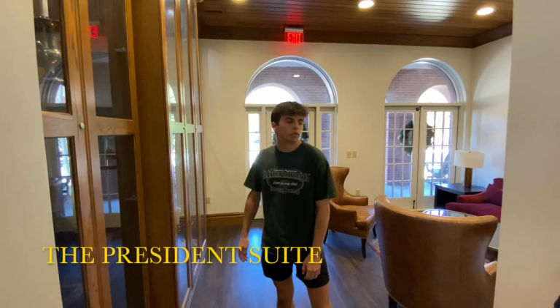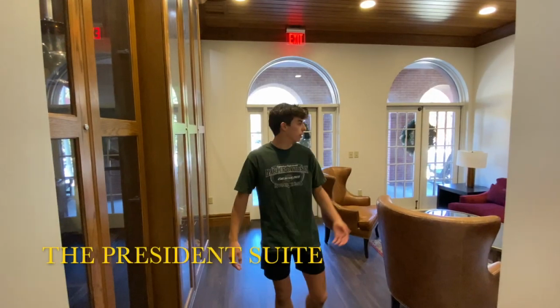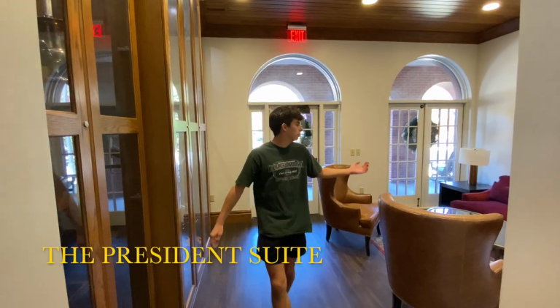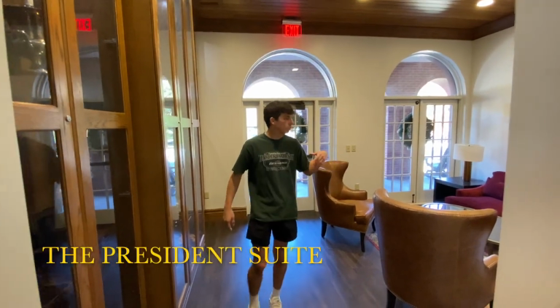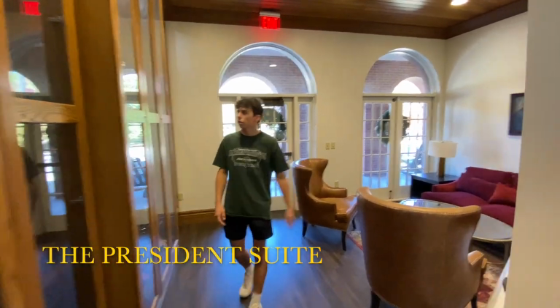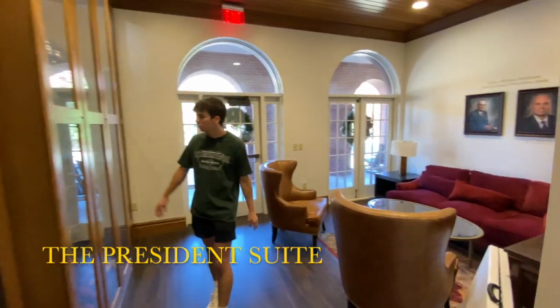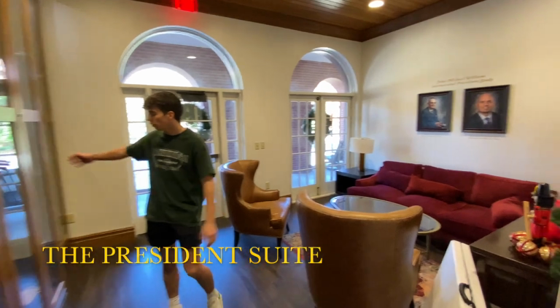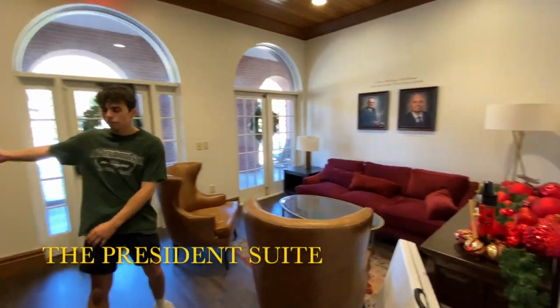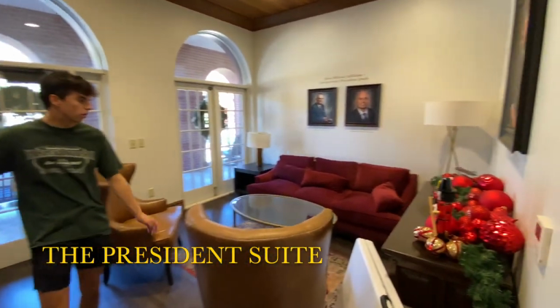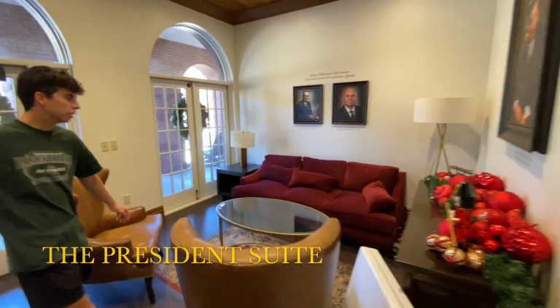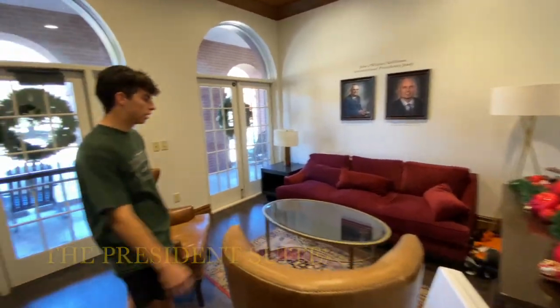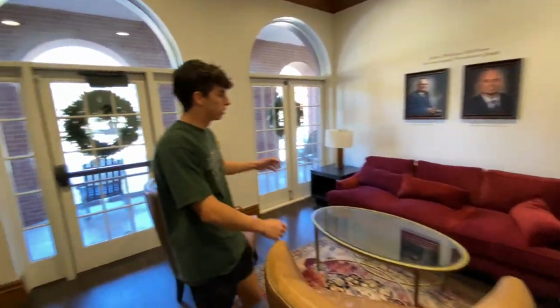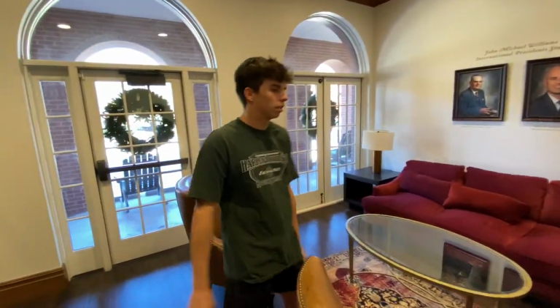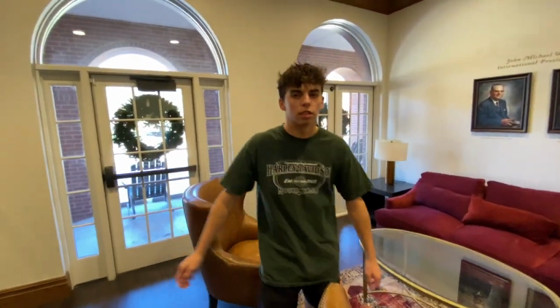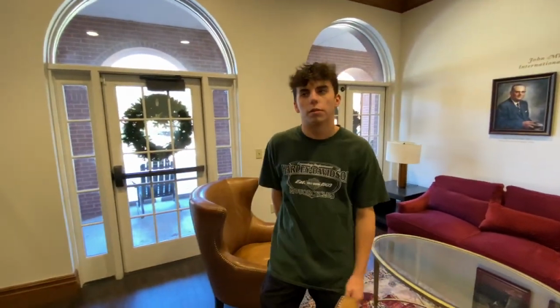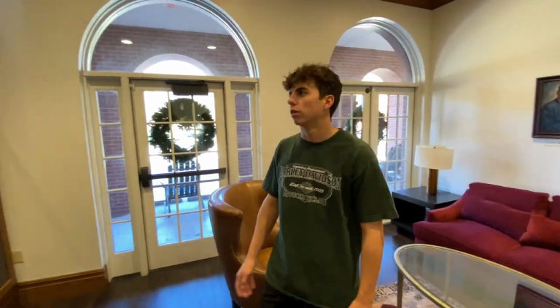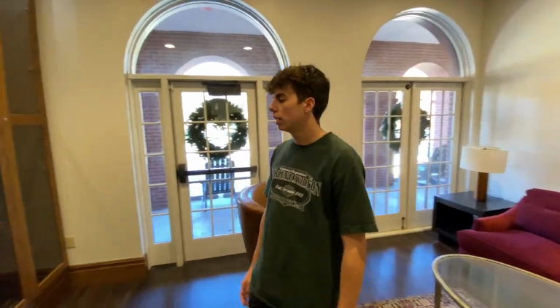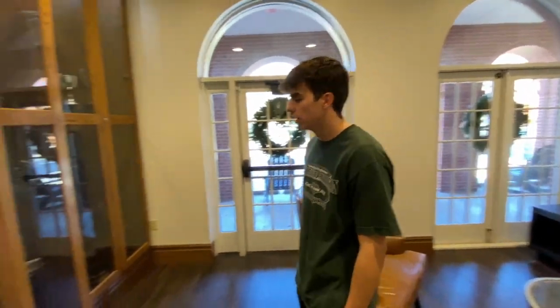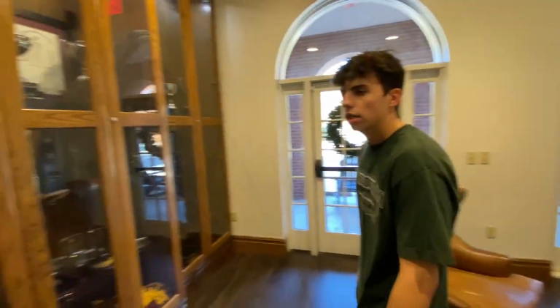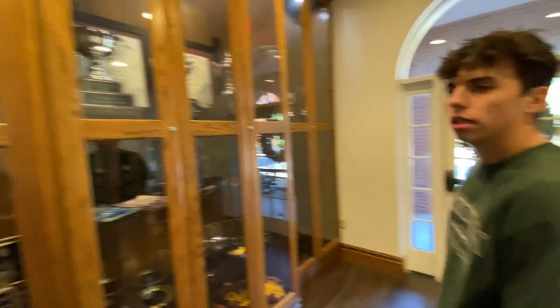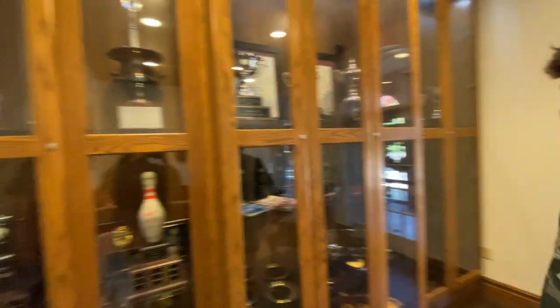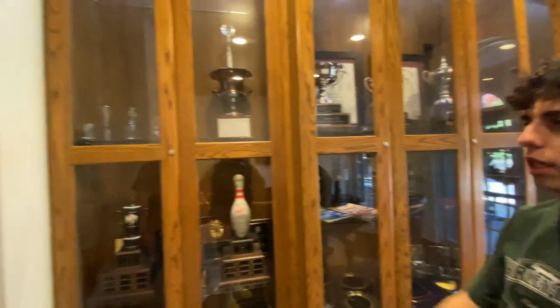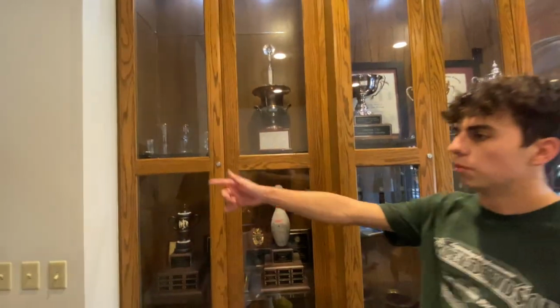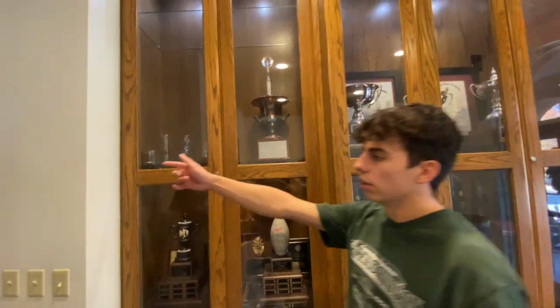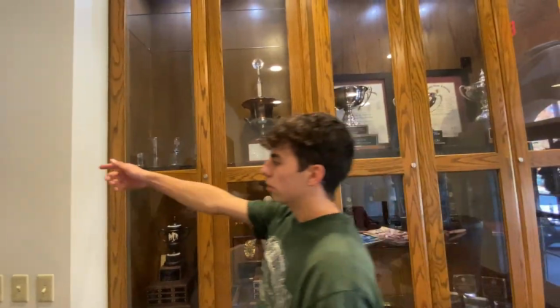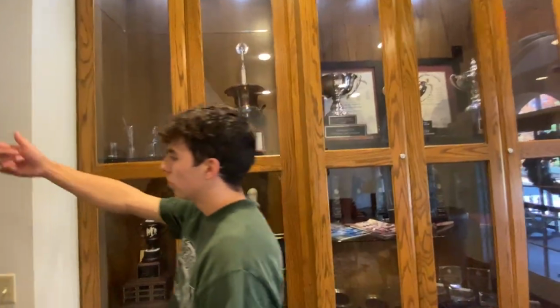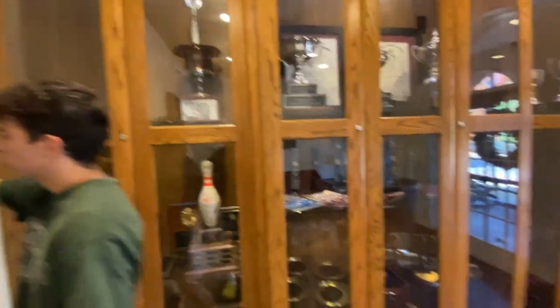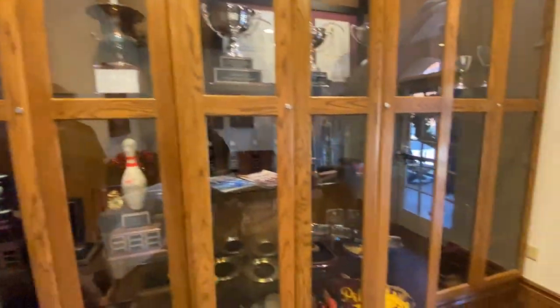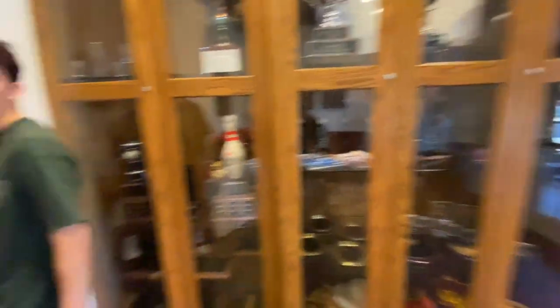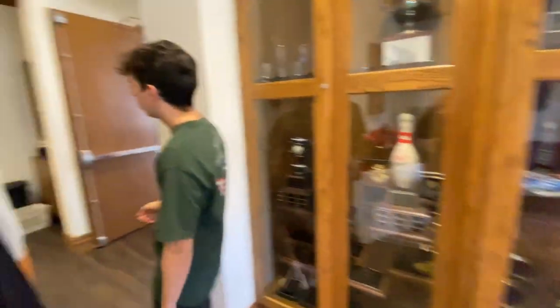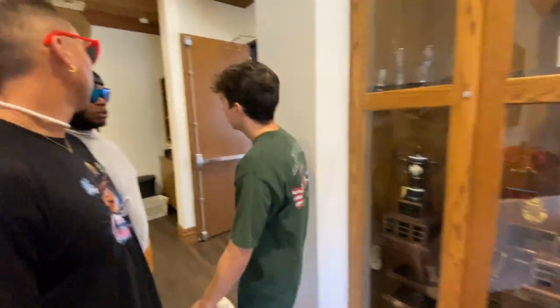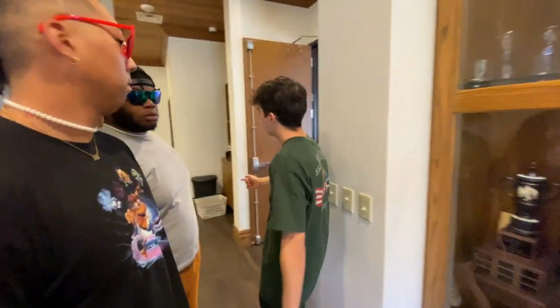So this is the president's suite — it's where we hold a lot of our trophies. A lot of kids just come here to study and hang out before class. And then over here: mail, restrooms, that's my apartment, and the elevator.